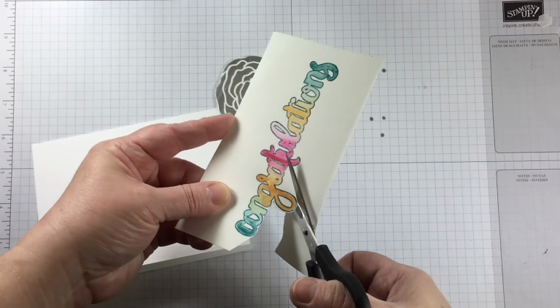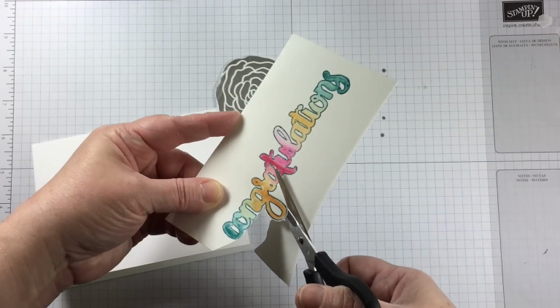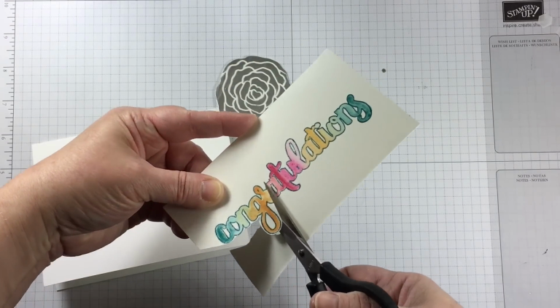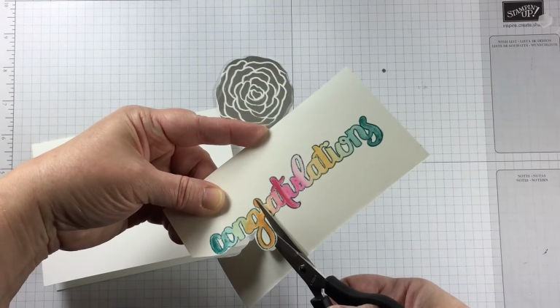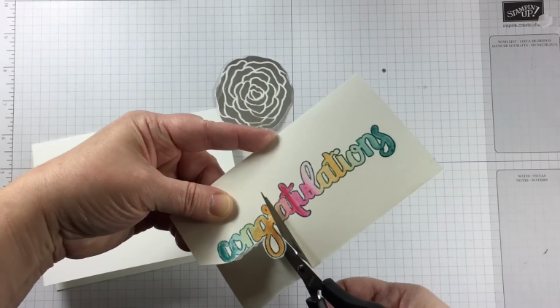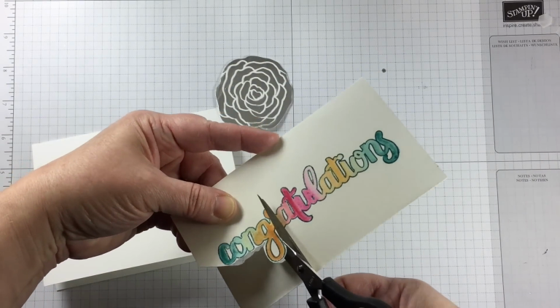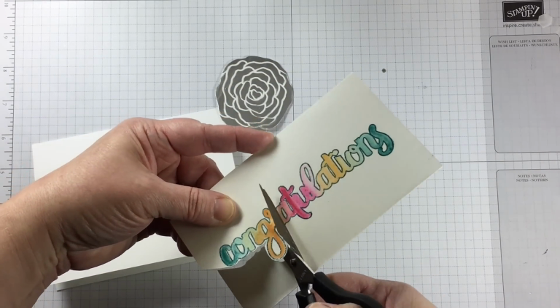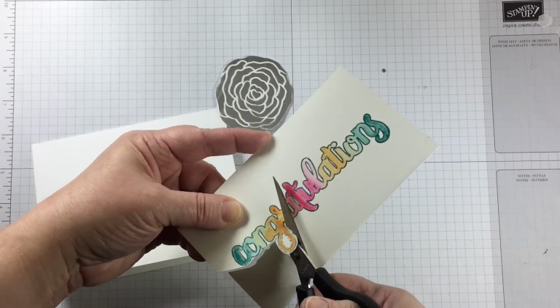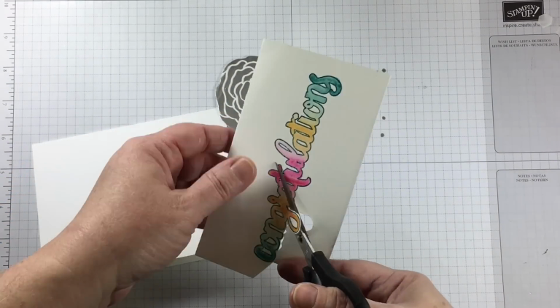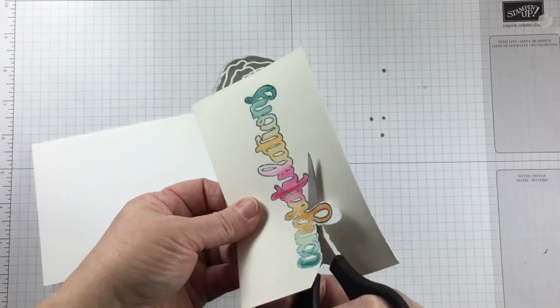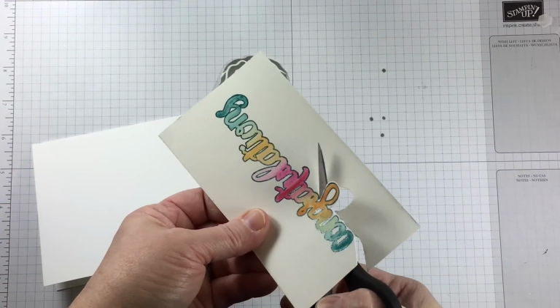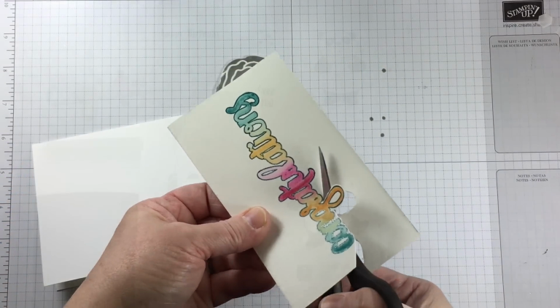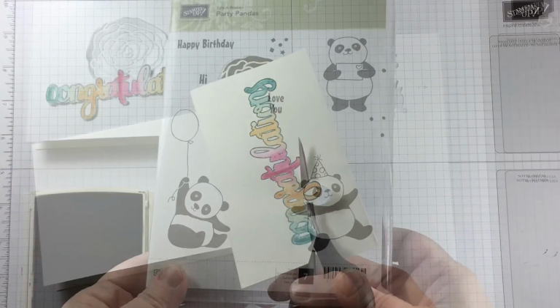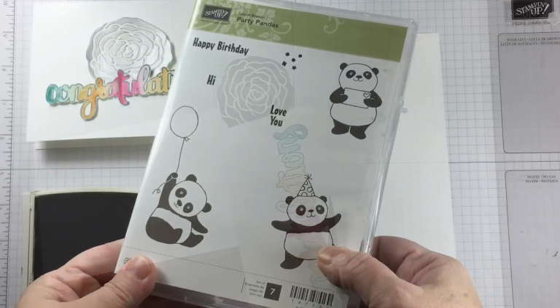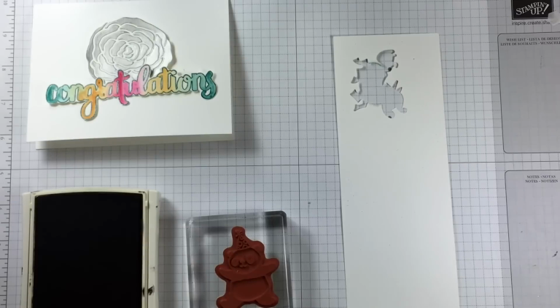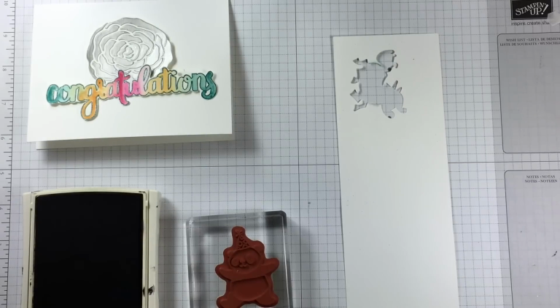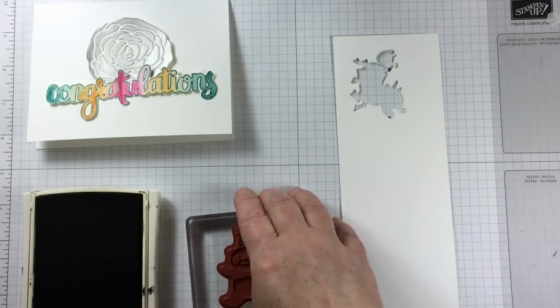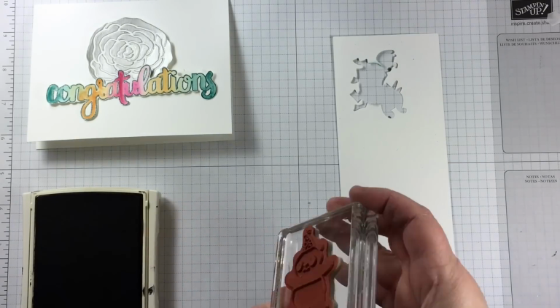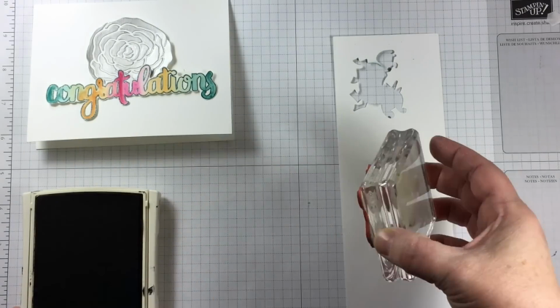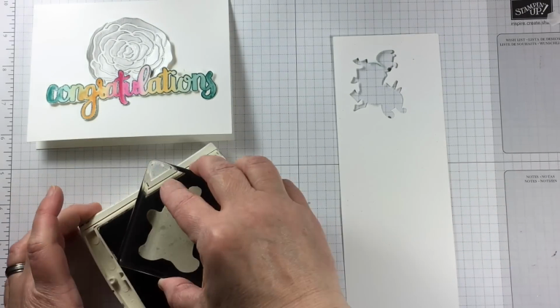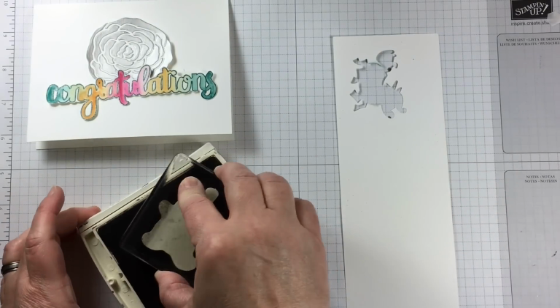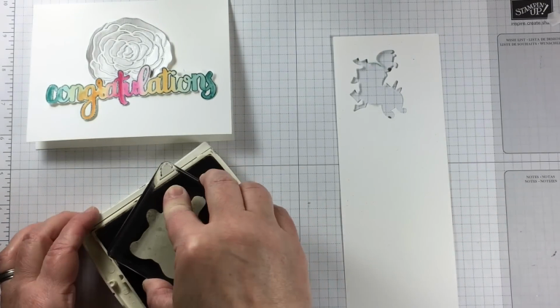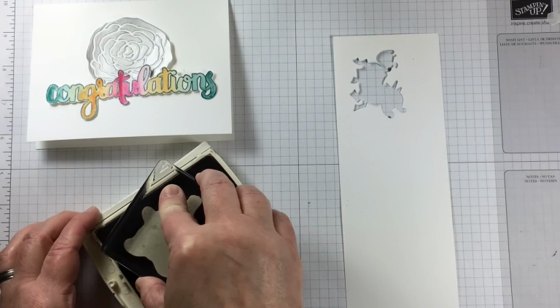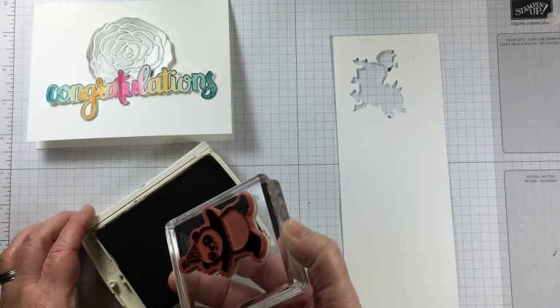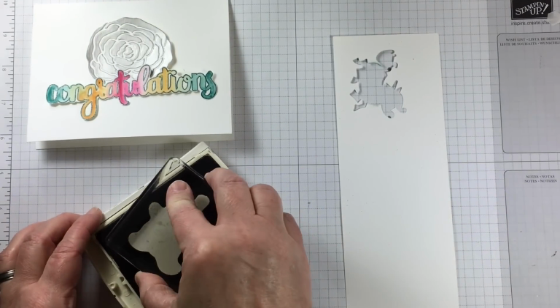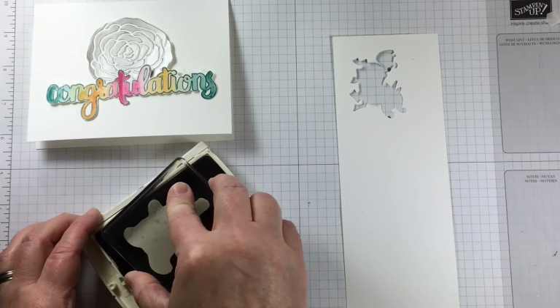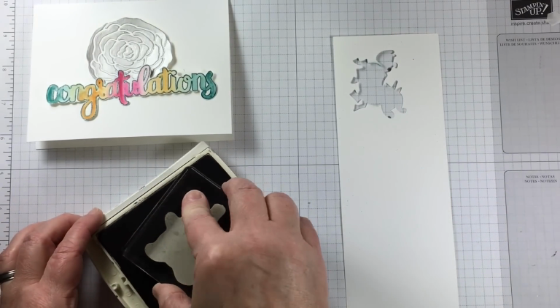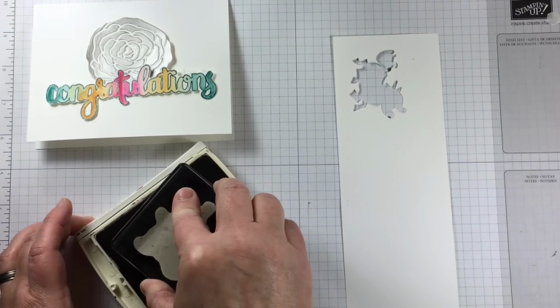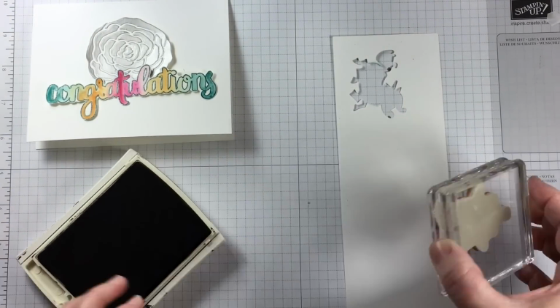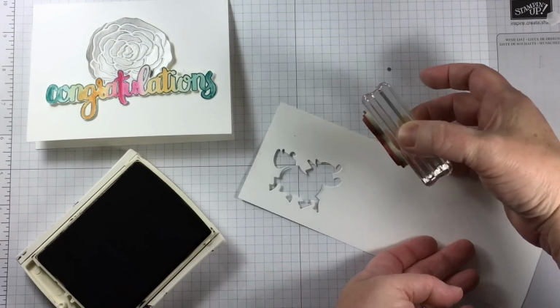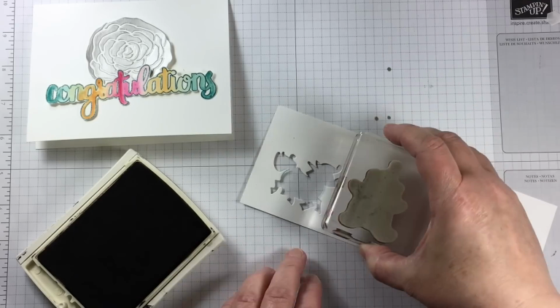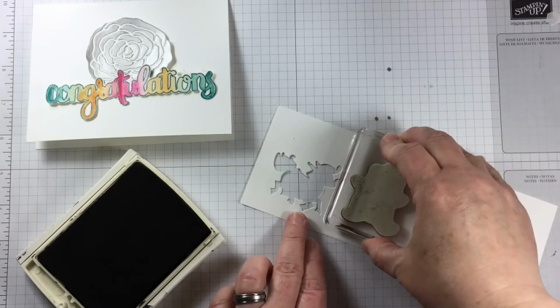There's not a die for this big long word, but that's alright — I don't mind fussy cutting it. Watercolor paper is nice and thick and it fussy cuts easily.